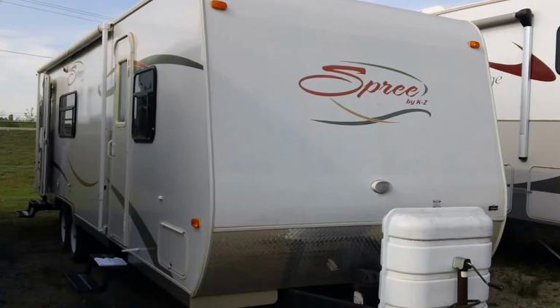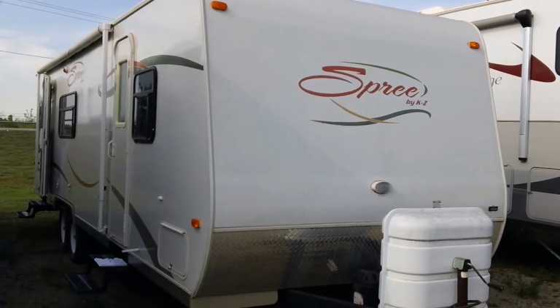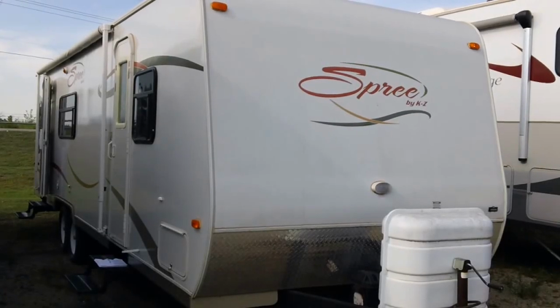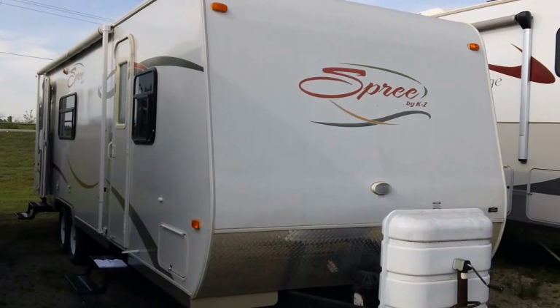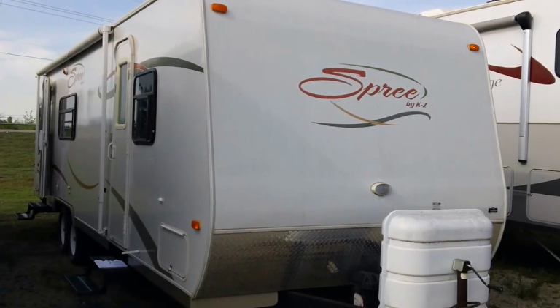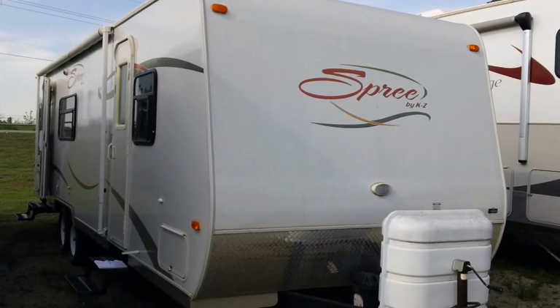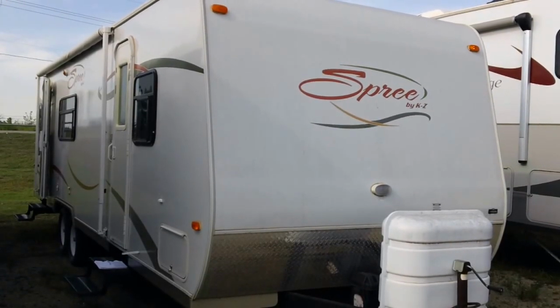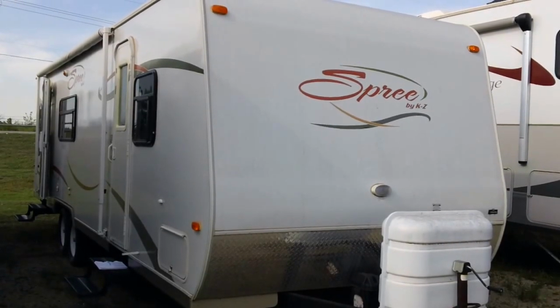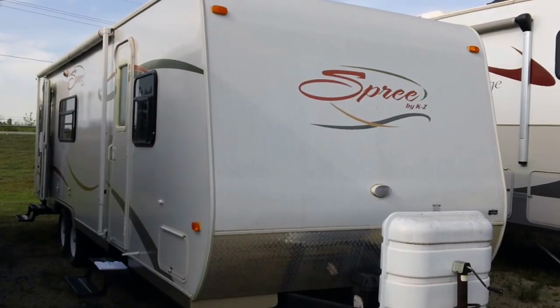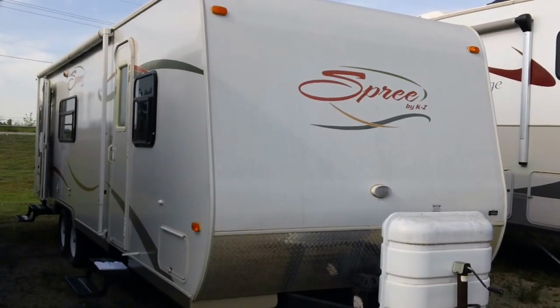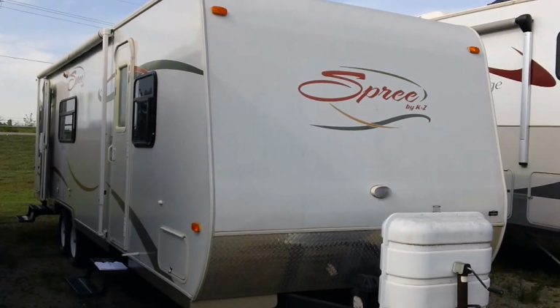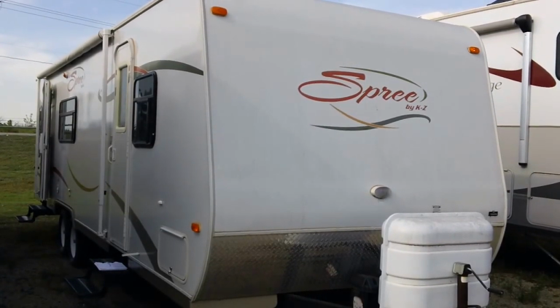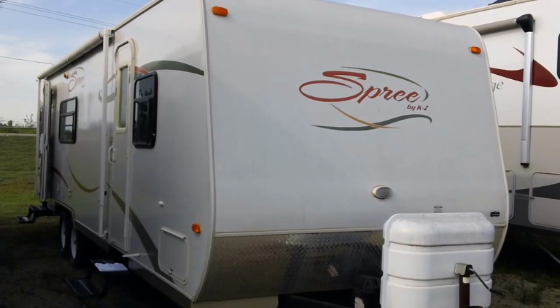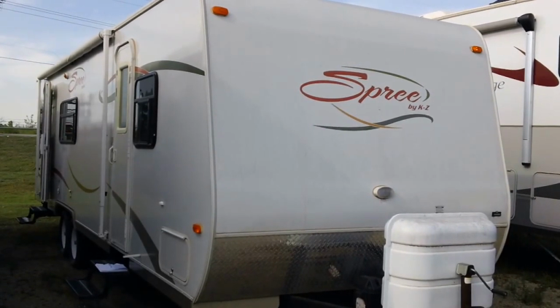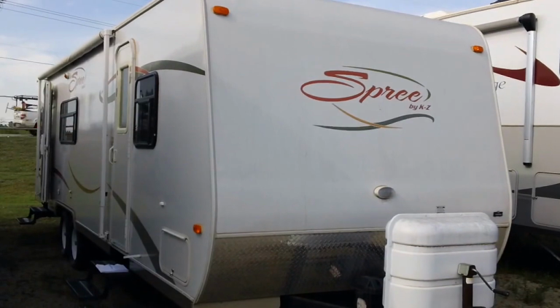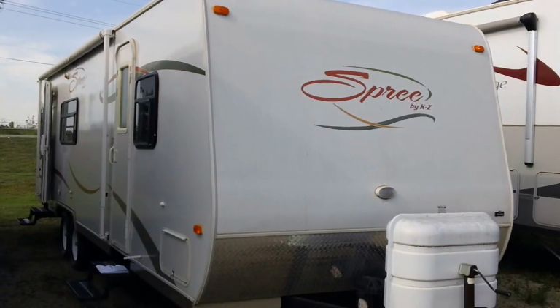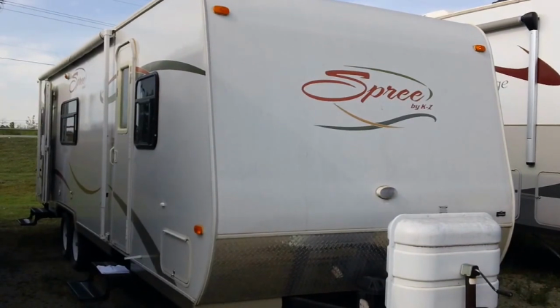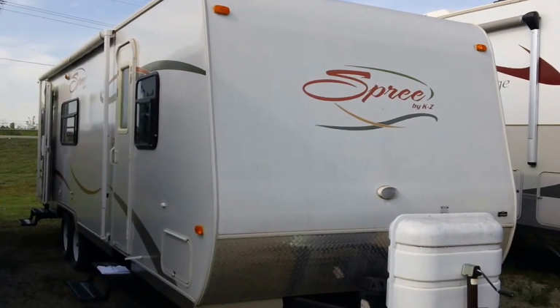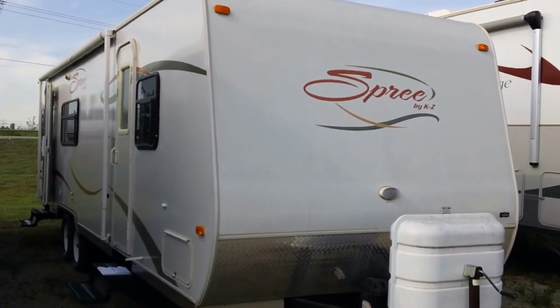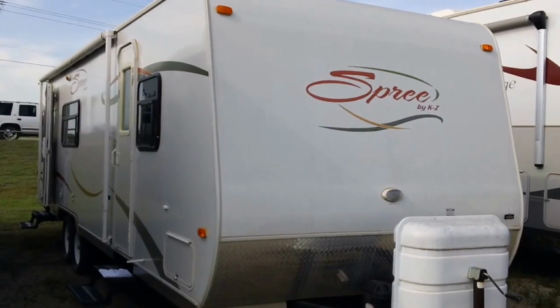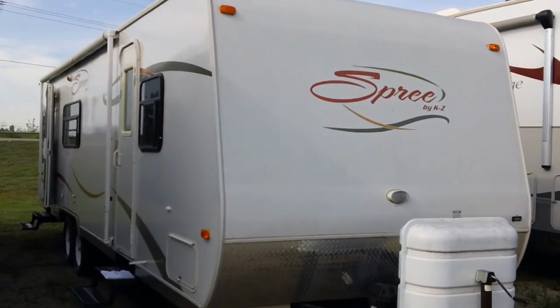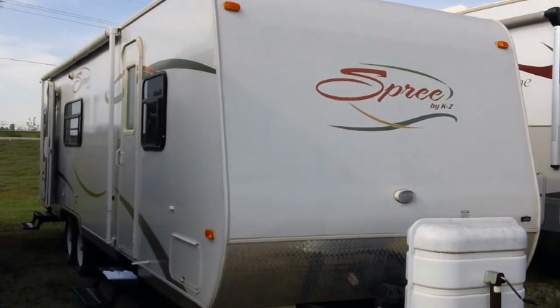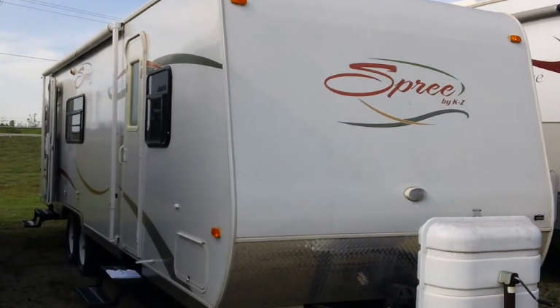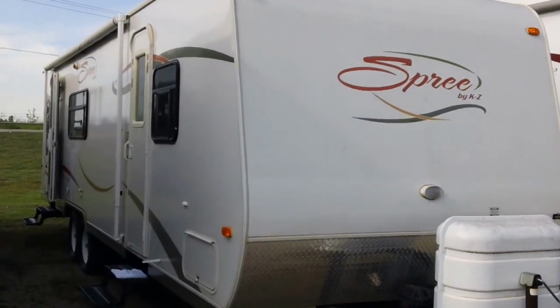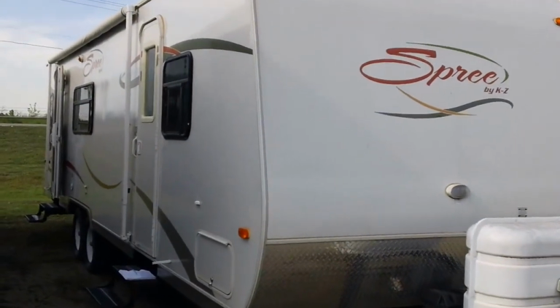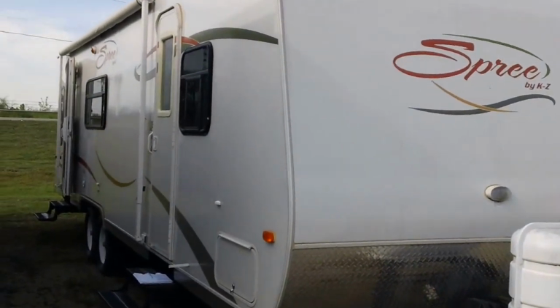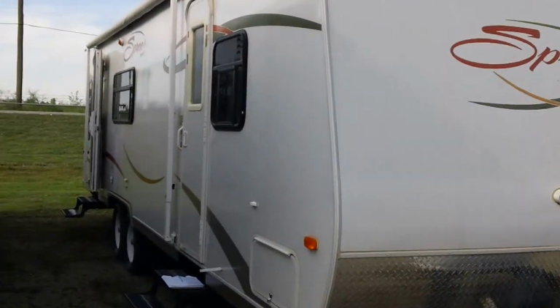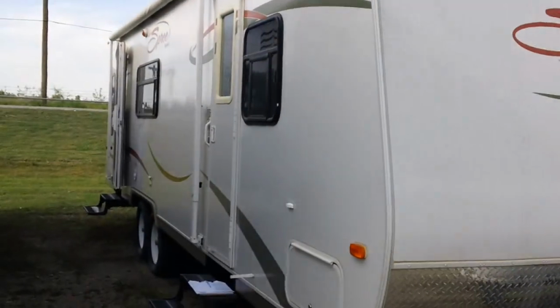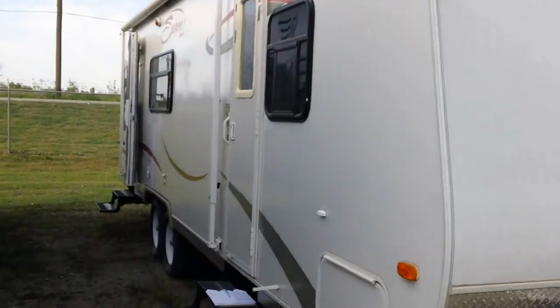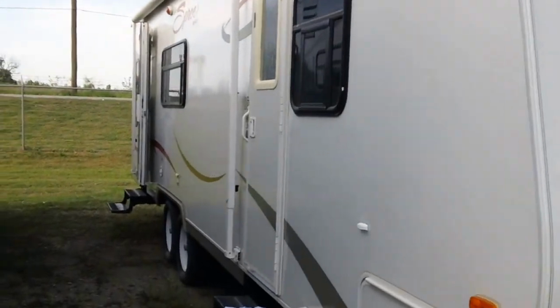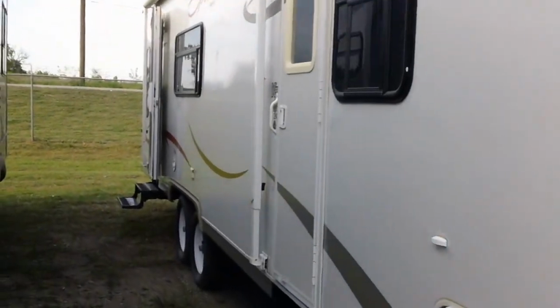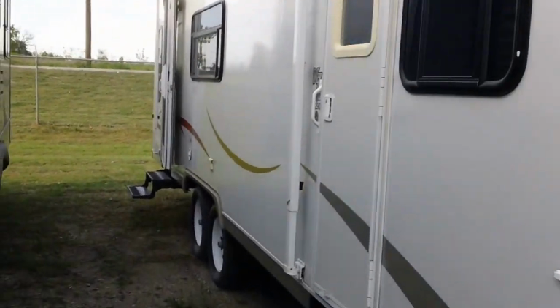Todd Rutherford here at Lewis RV Center. This is a 2008 Spree by KZ. It's a 290 — a nice little fiberglass piece, lightweight.